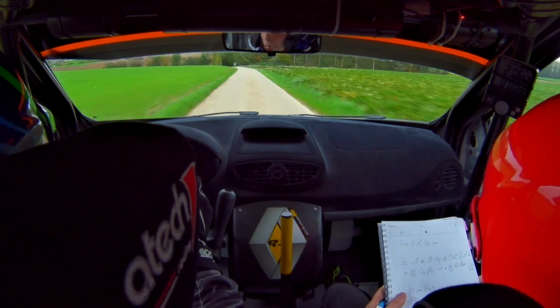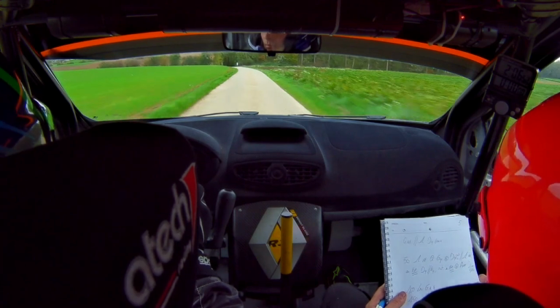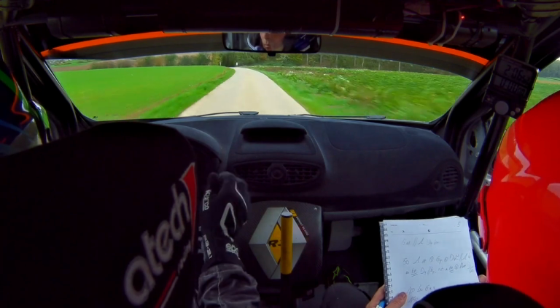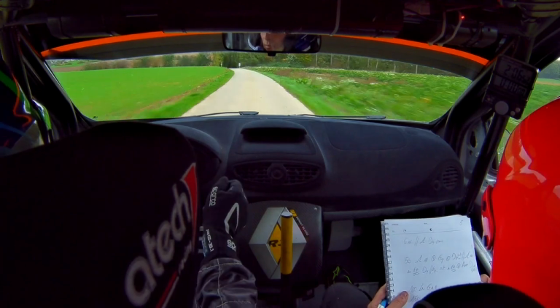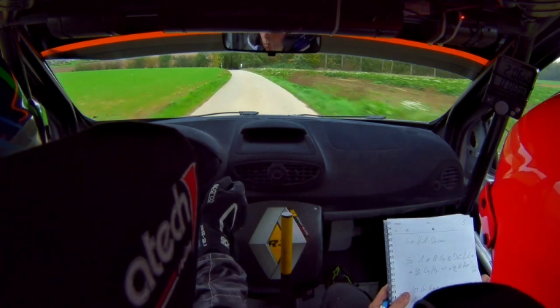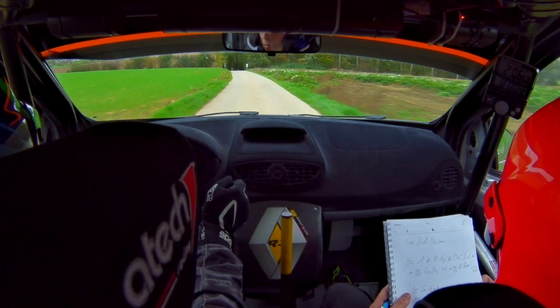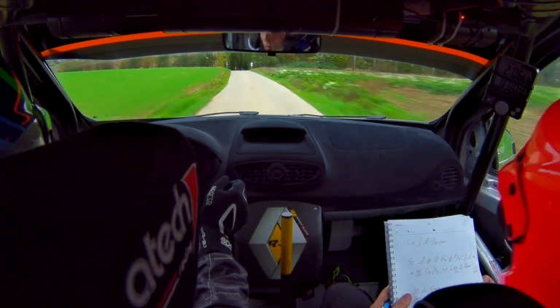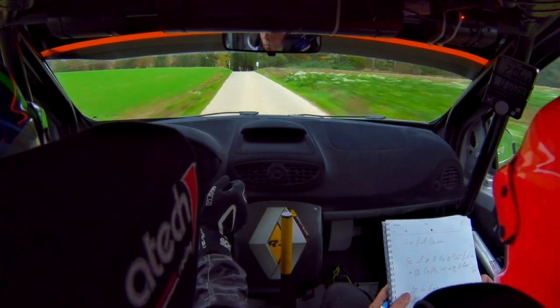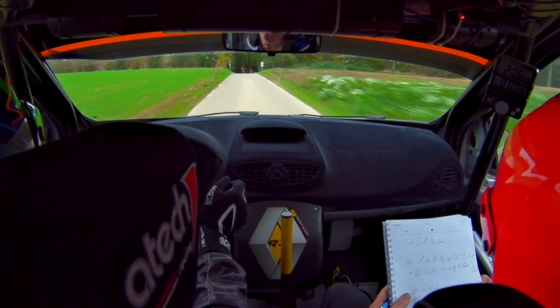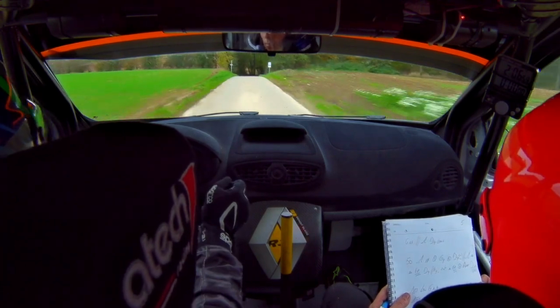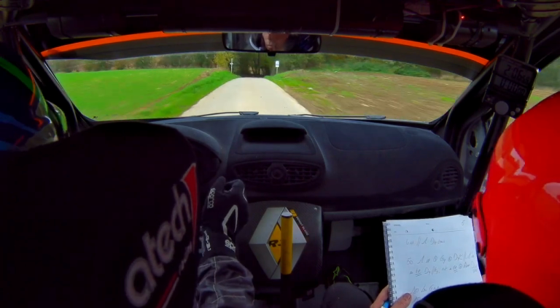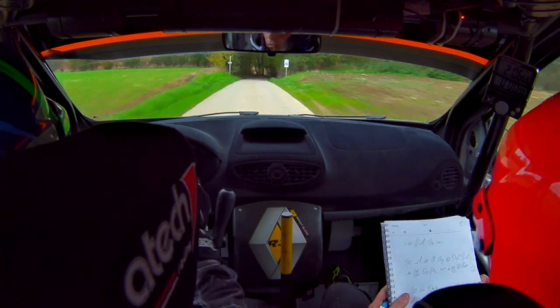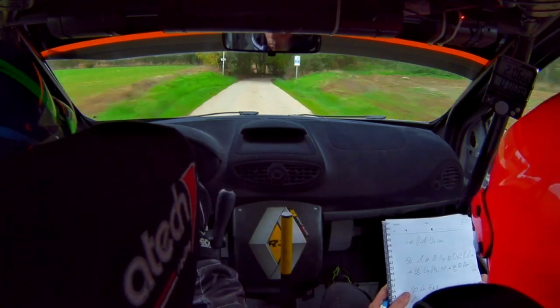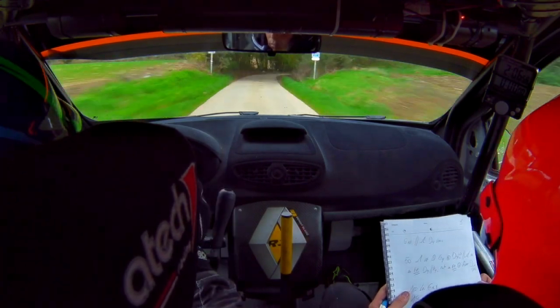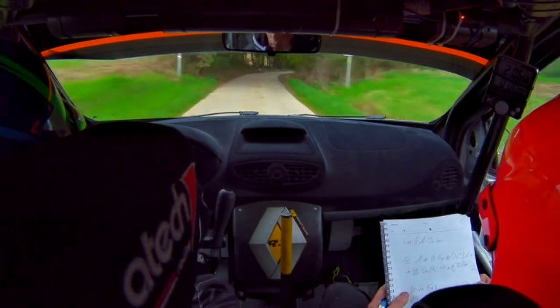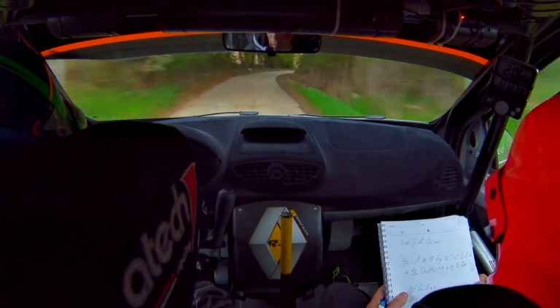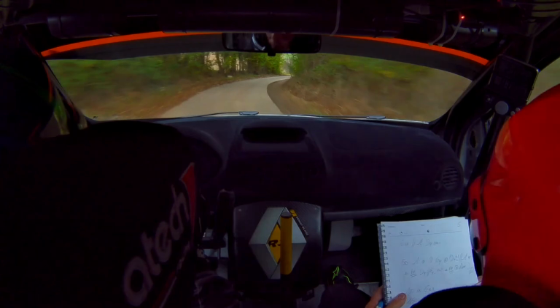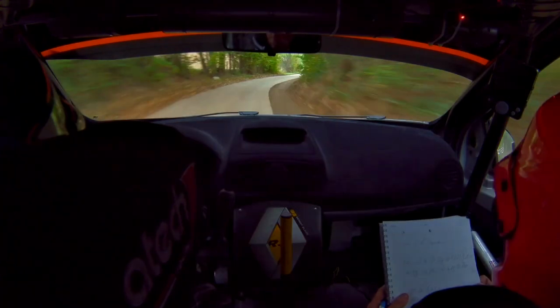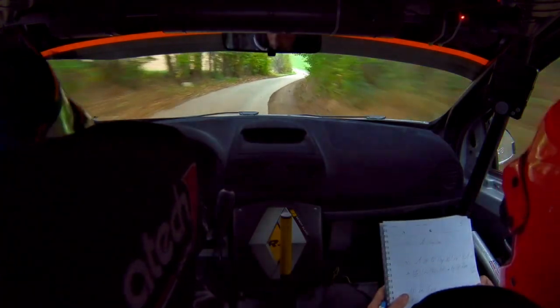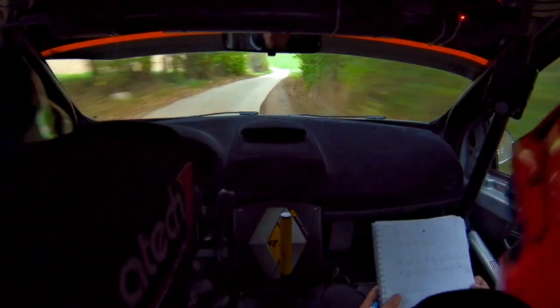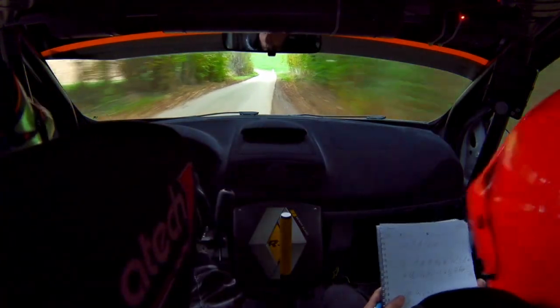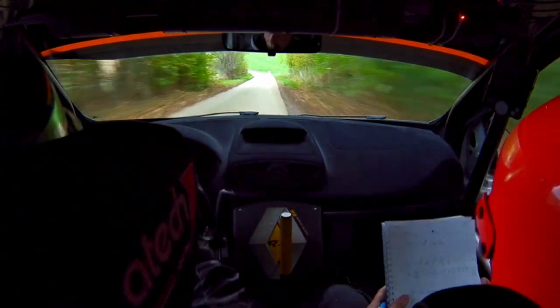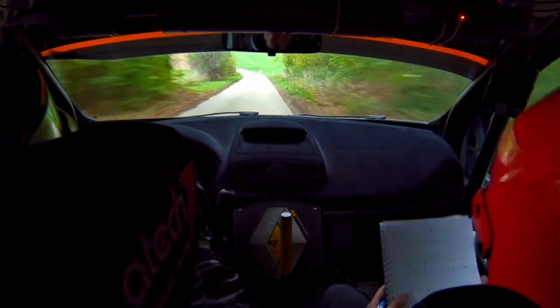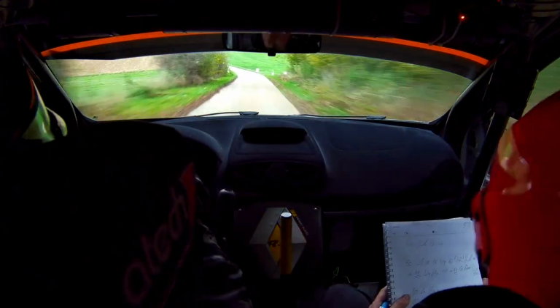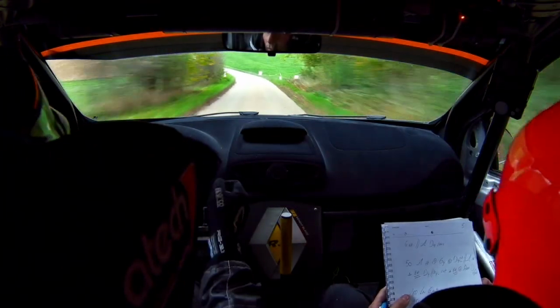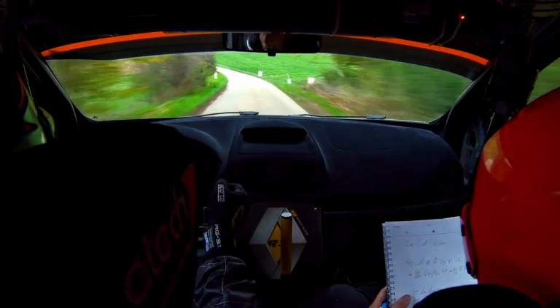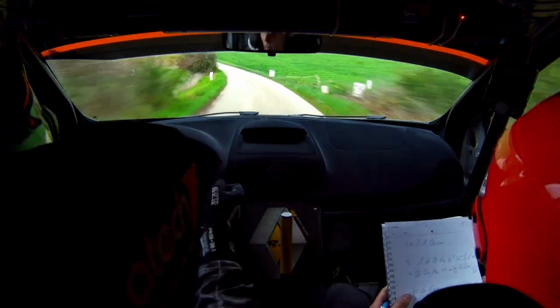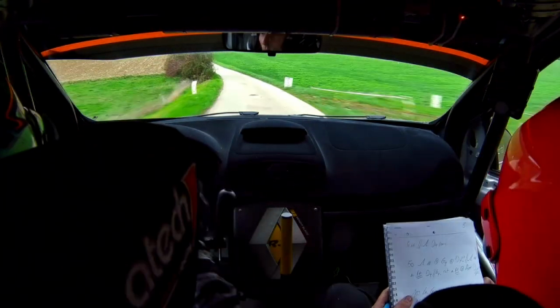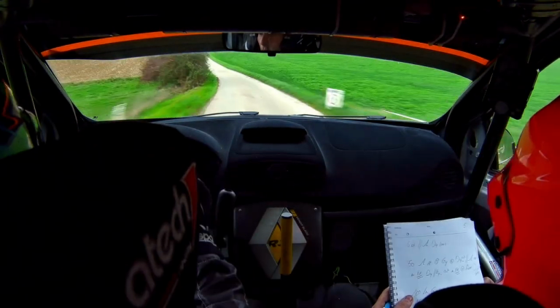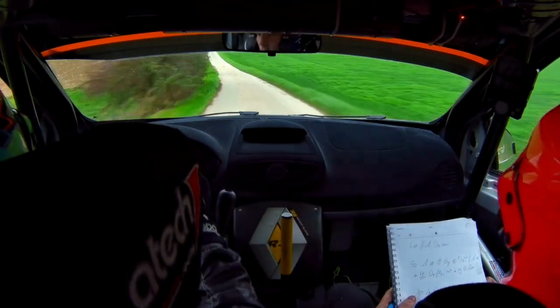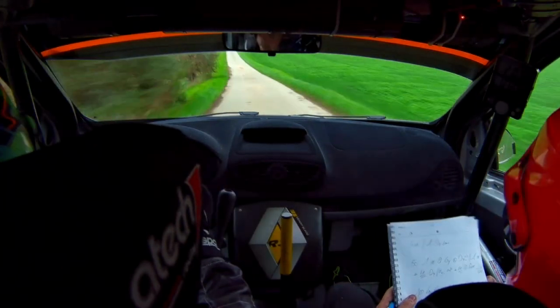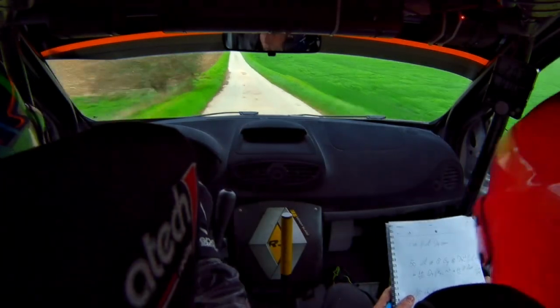3 cordes à l'entrée du bois. Et gauche à fond en frein. Gauche à fond en frein. Pour gauche 2, grosse corde.